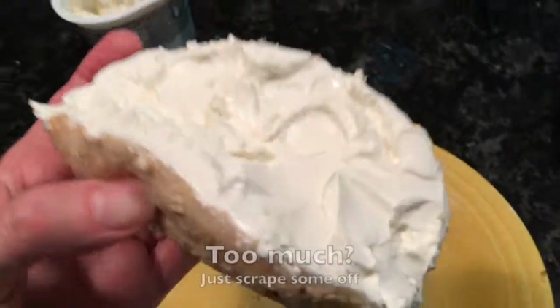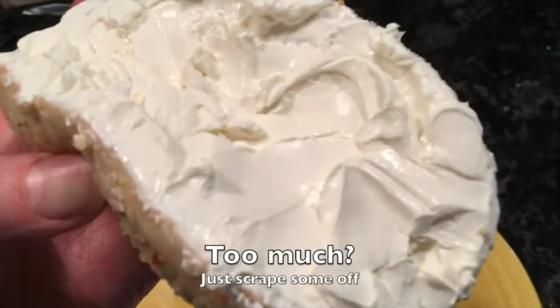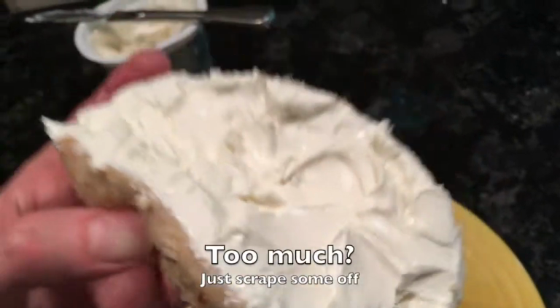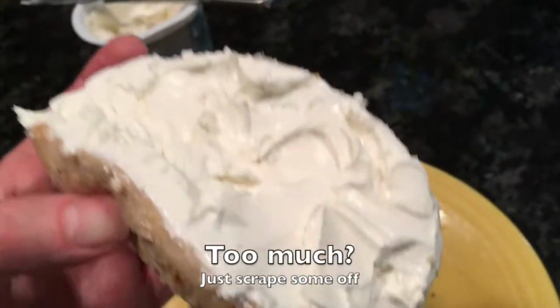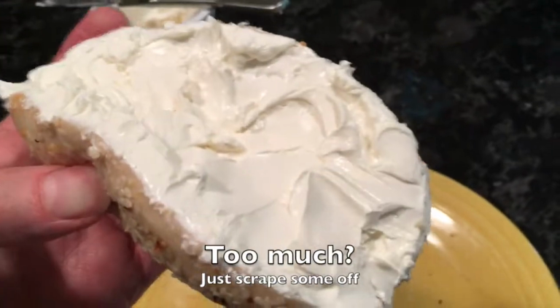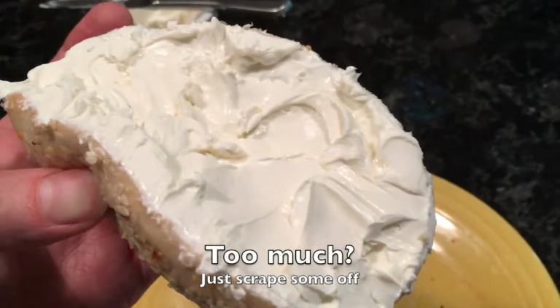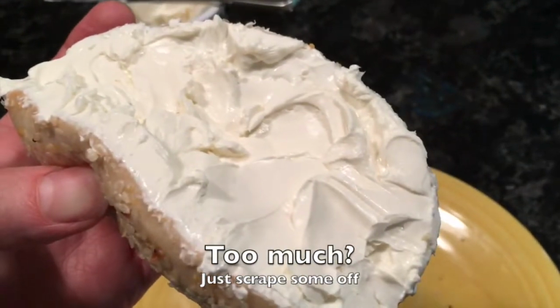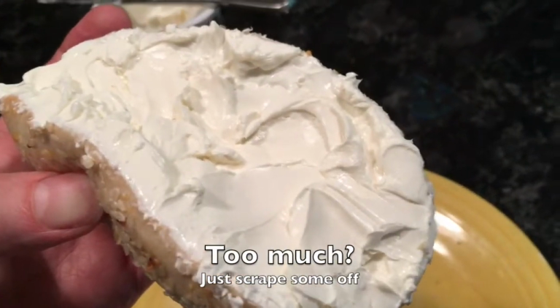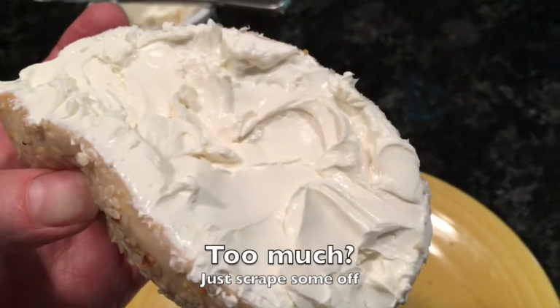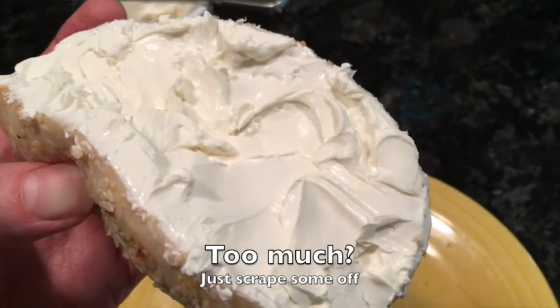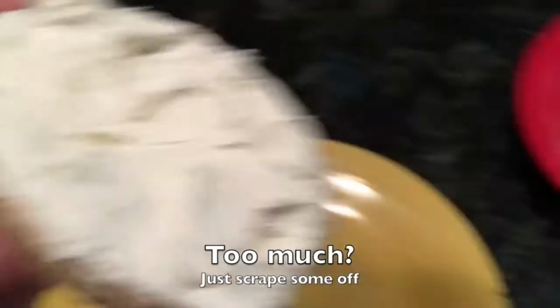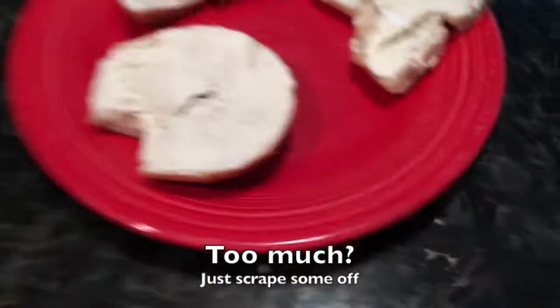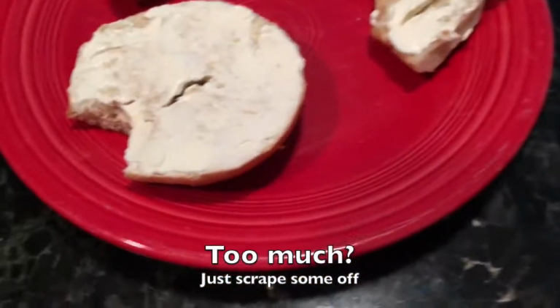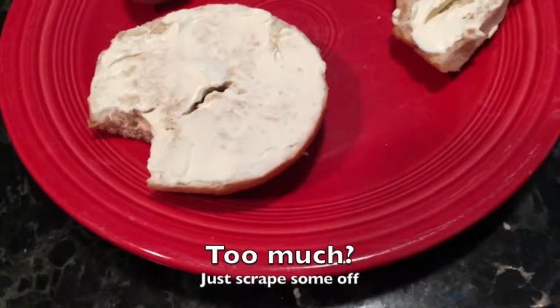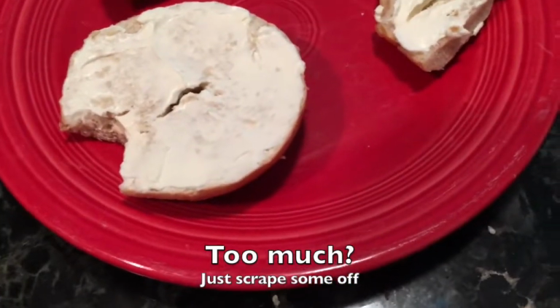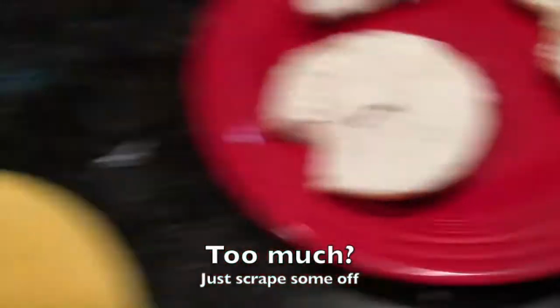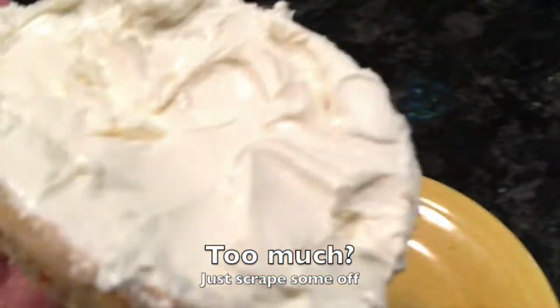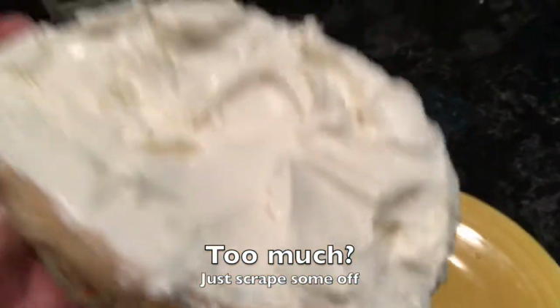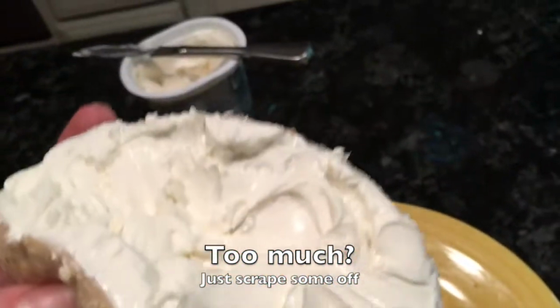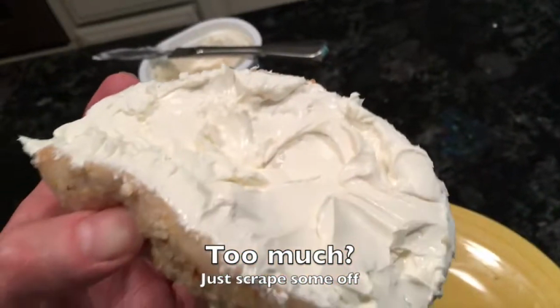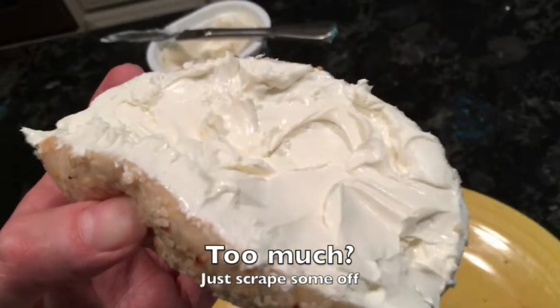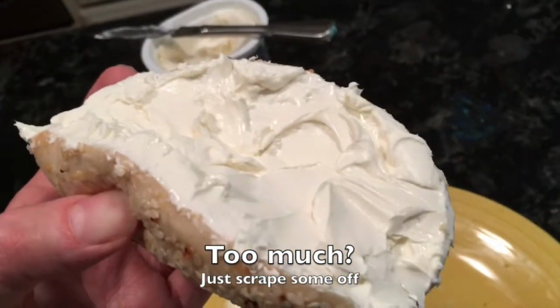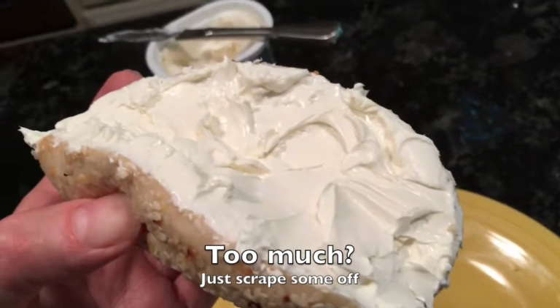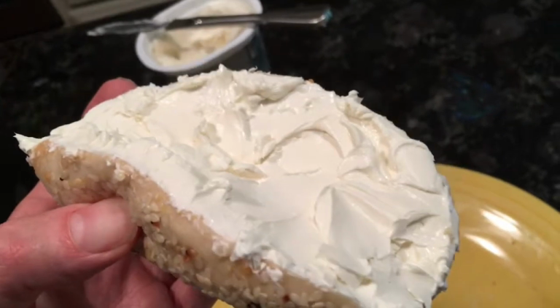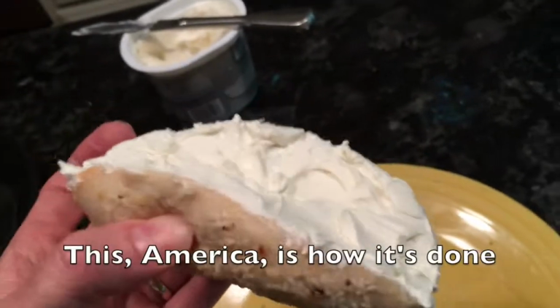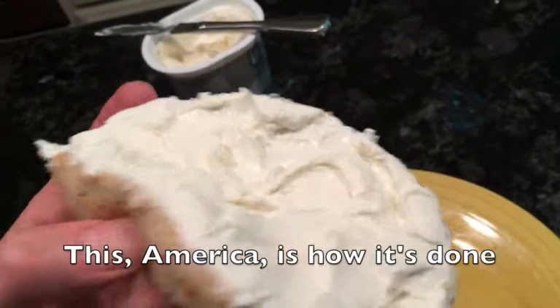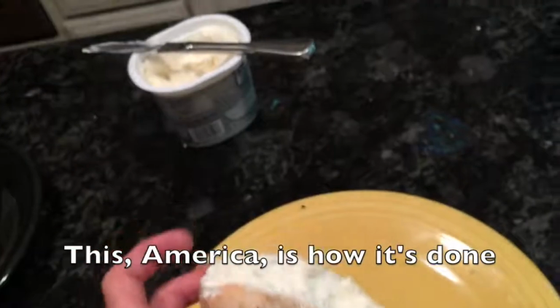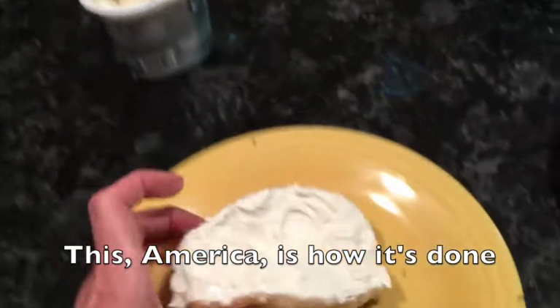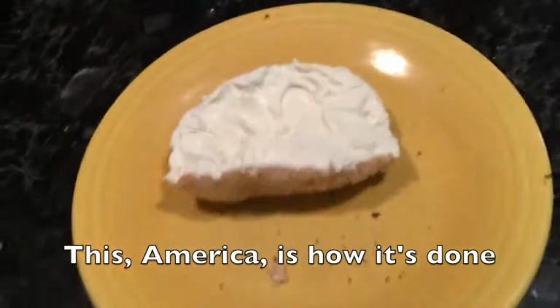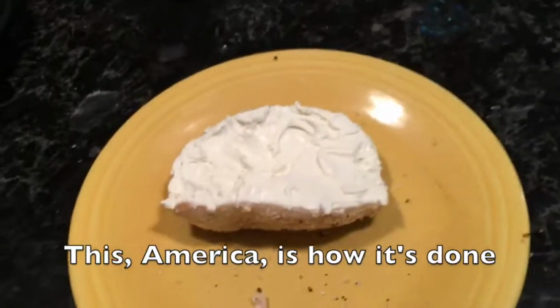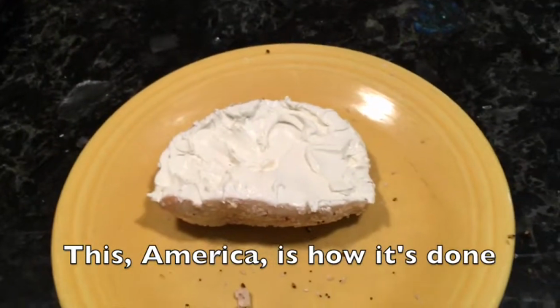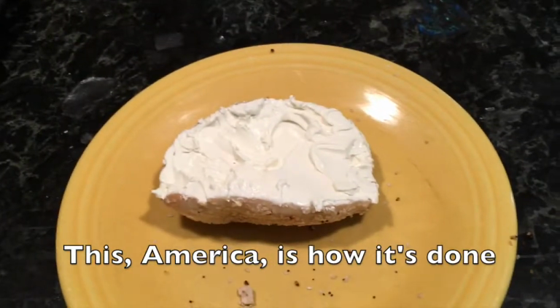You don't like all that icing? Fine, scrape it off. But if you don't have it on there to start, here's what you get: a bad bagel. Nice advantage of this — you don't need to eat a whole bagel. Eat half of it with this cream cheese. That, America, is how to do it.